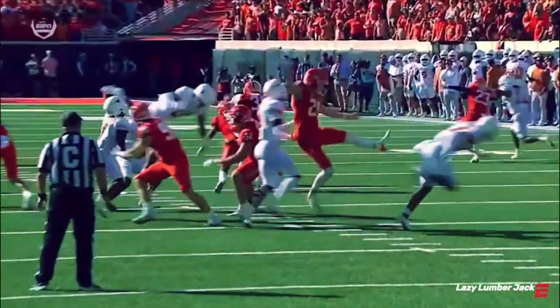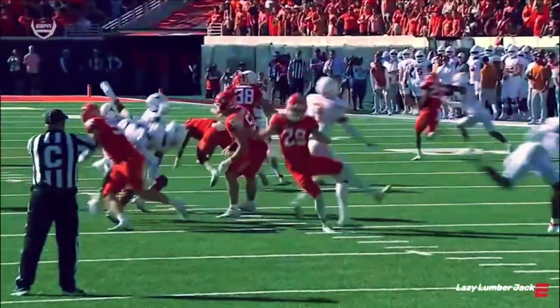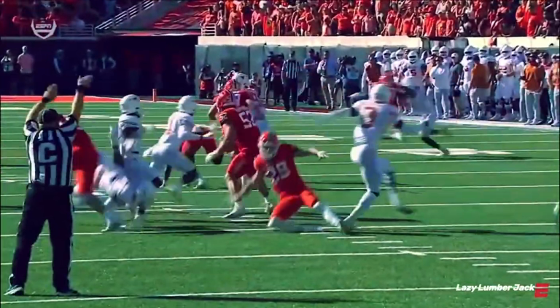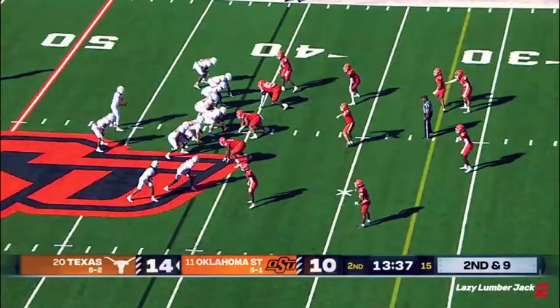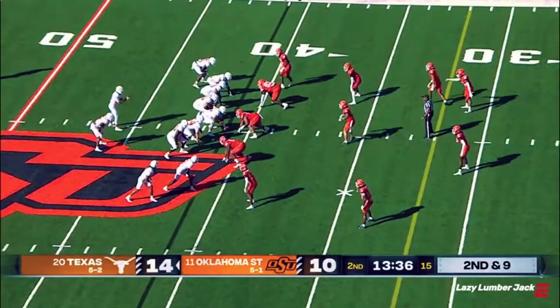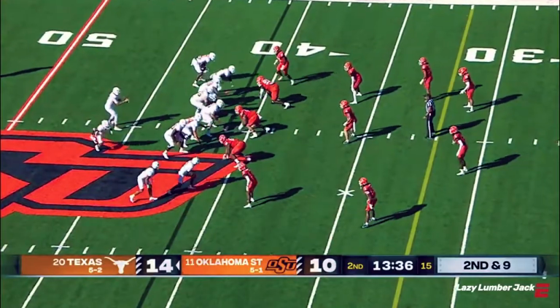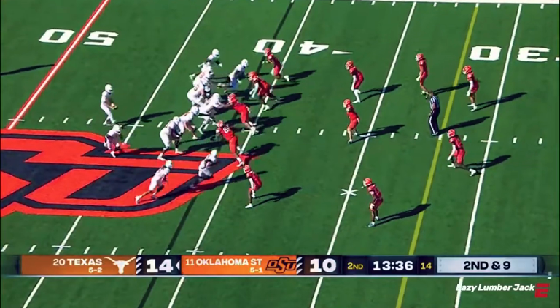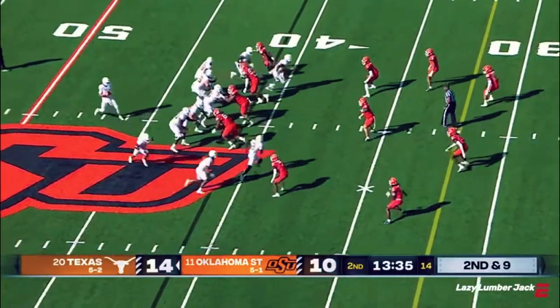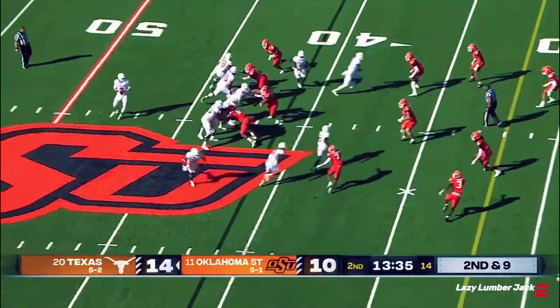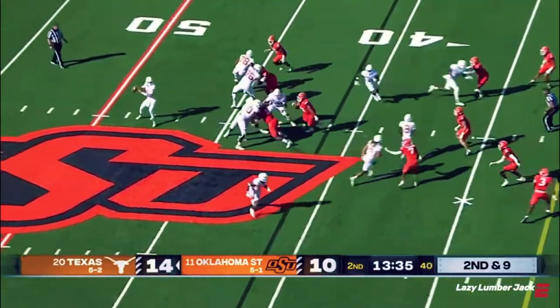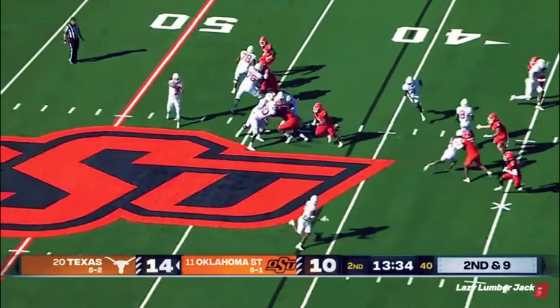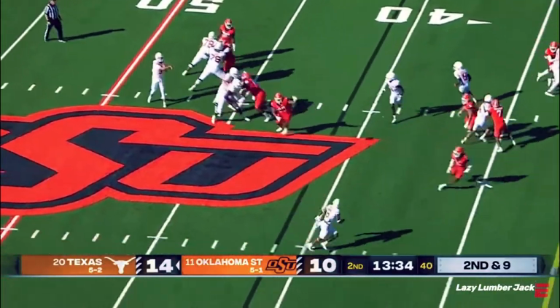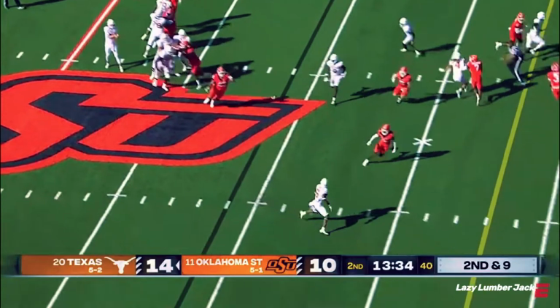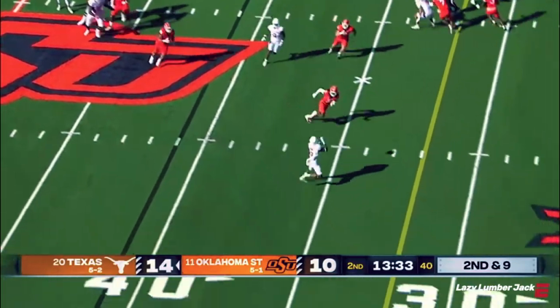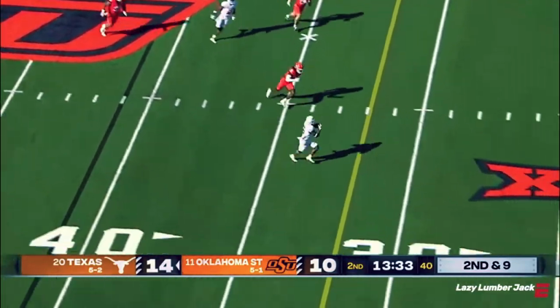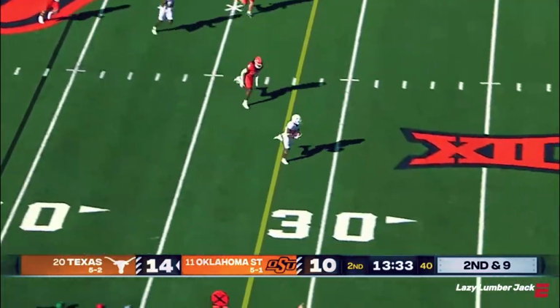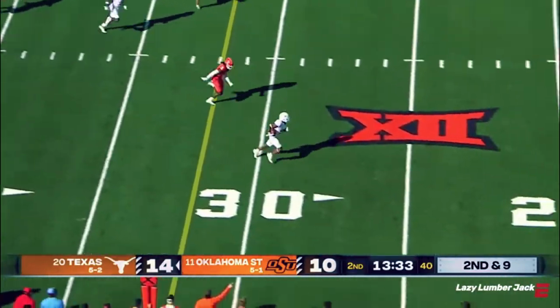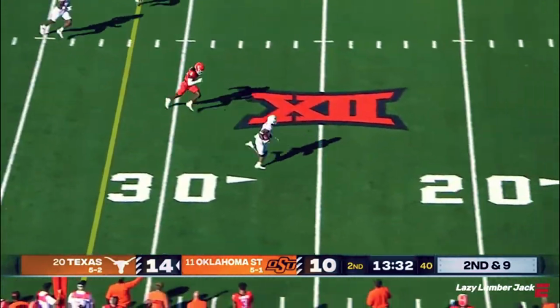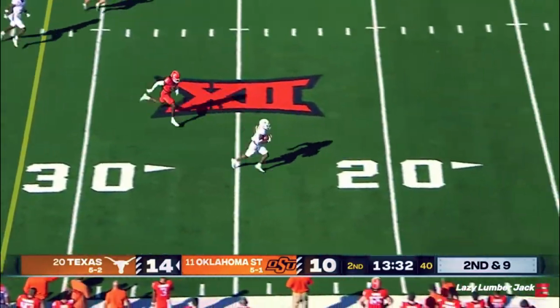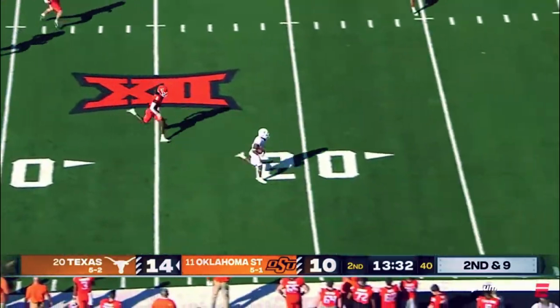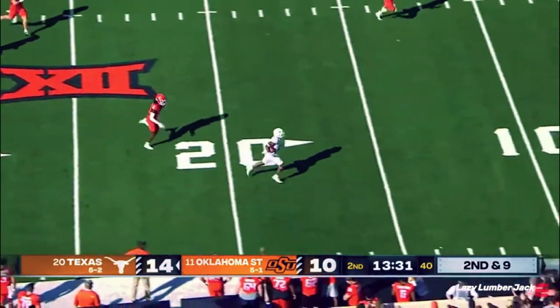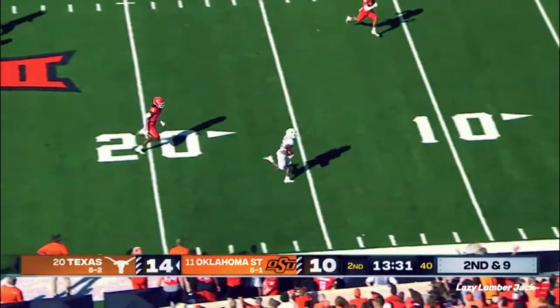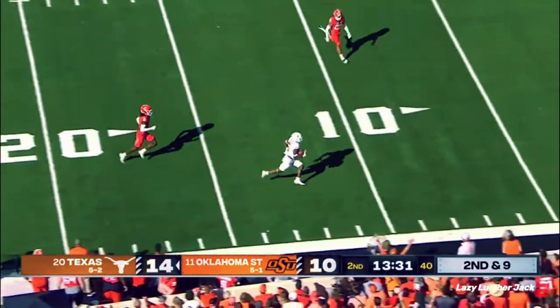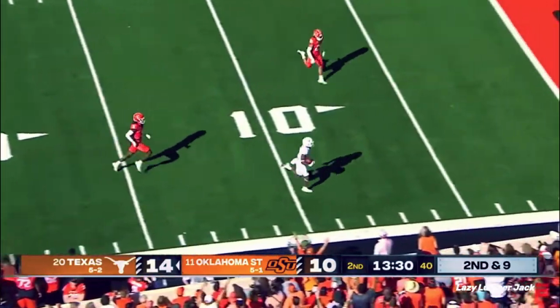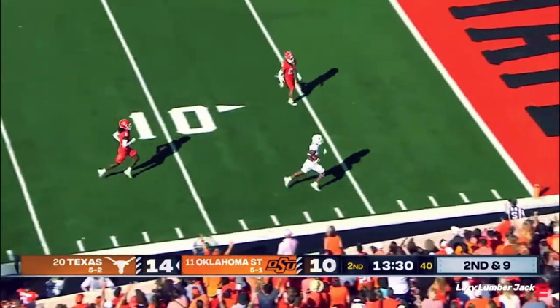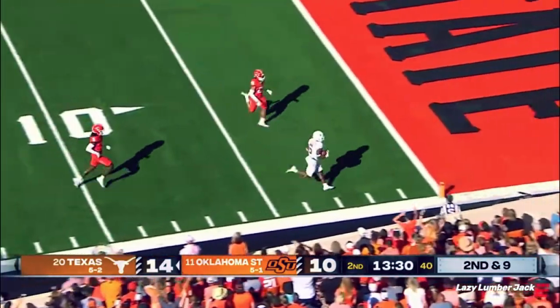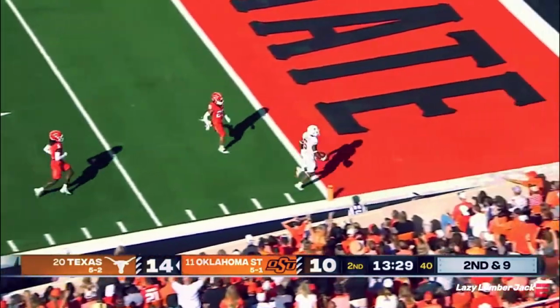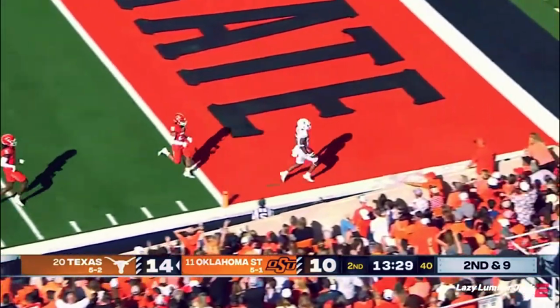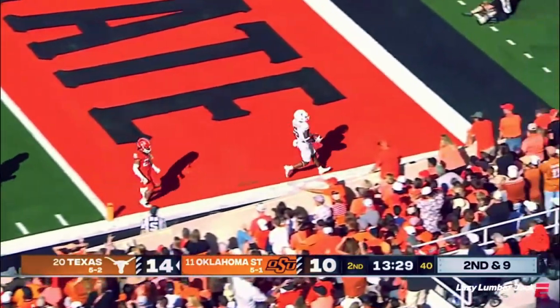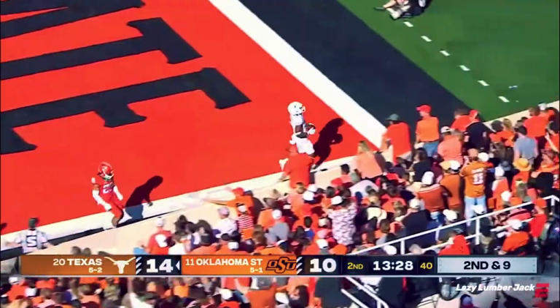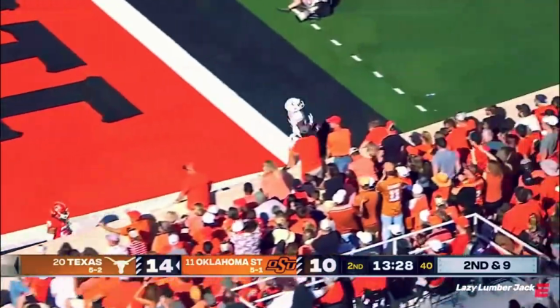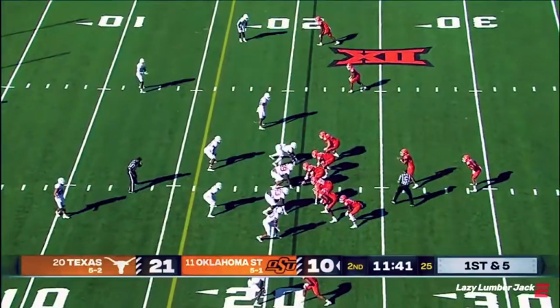Huge. And after the one-yard pickup, Ewers to throw here, going for Robinson — he's open, caught inside the 20. A breakdown defensively, and Robinson makes it for the Longhorns.